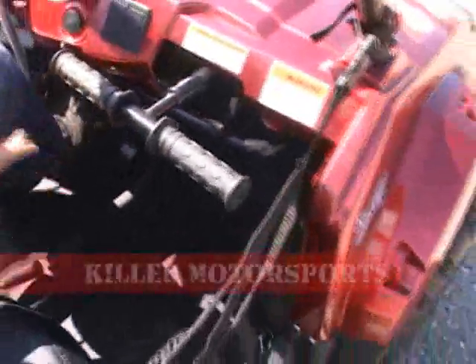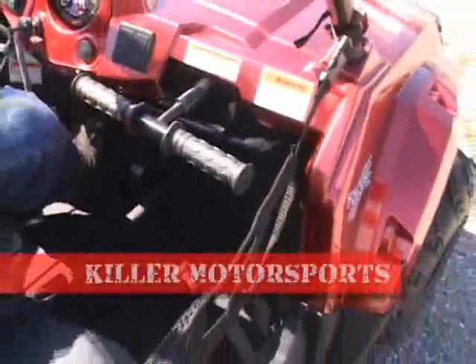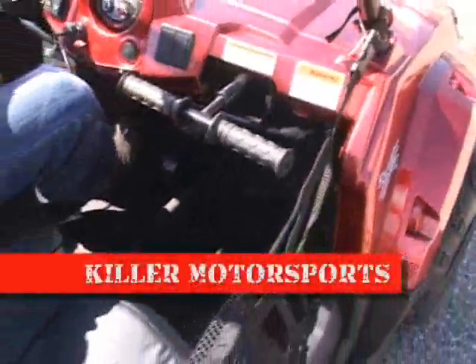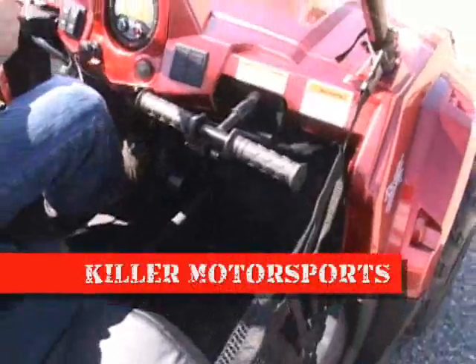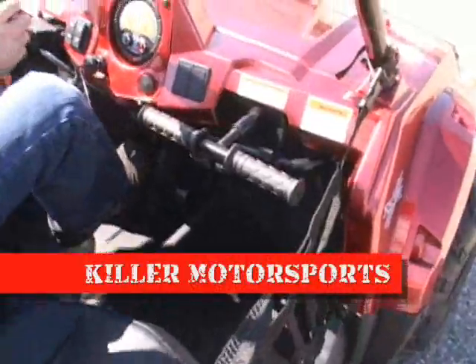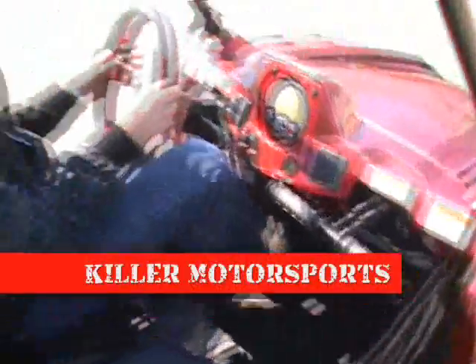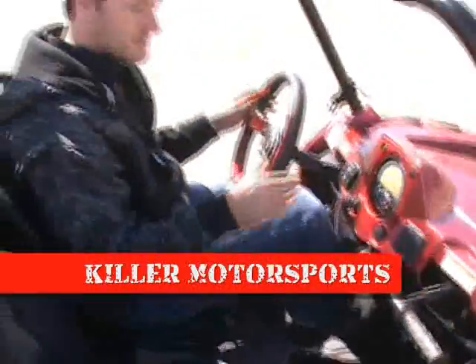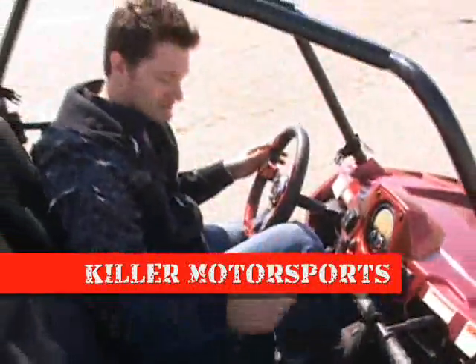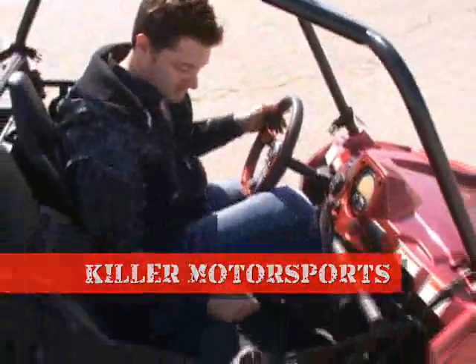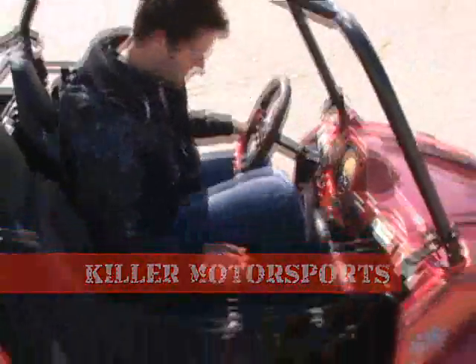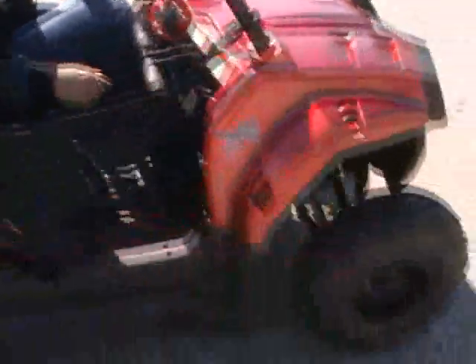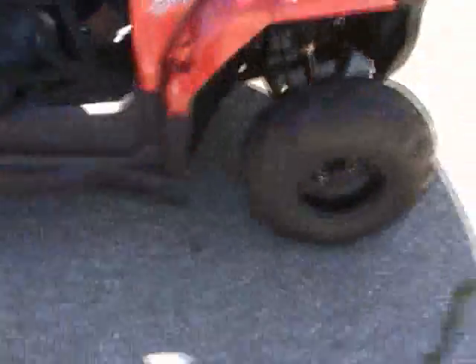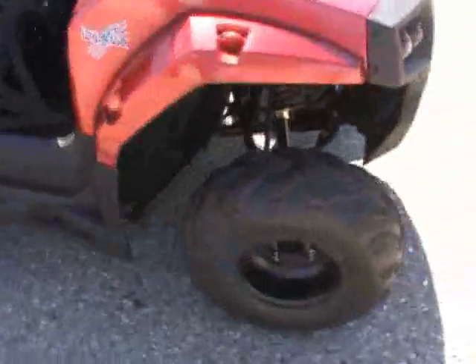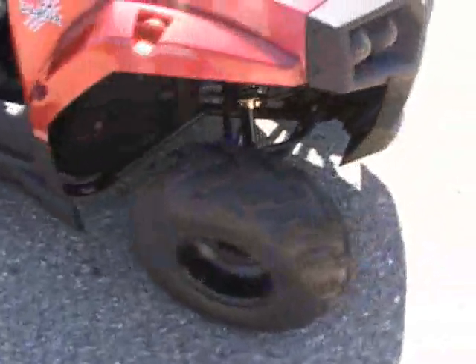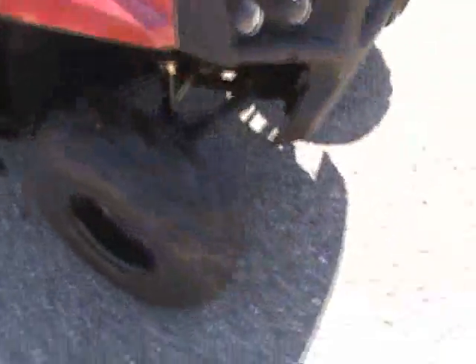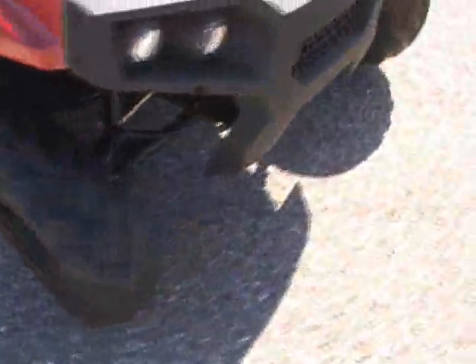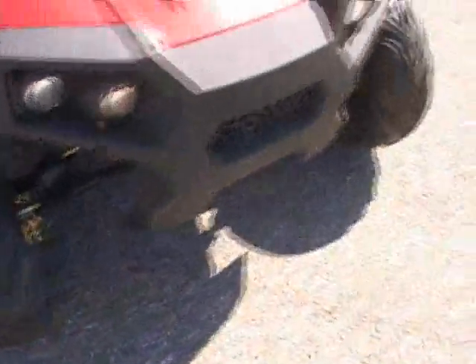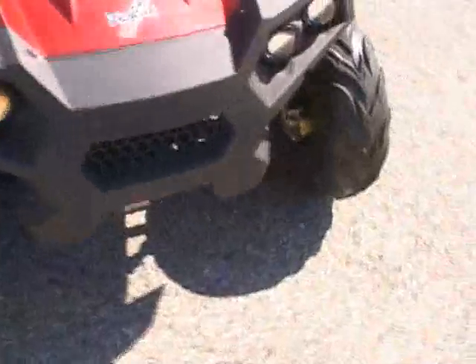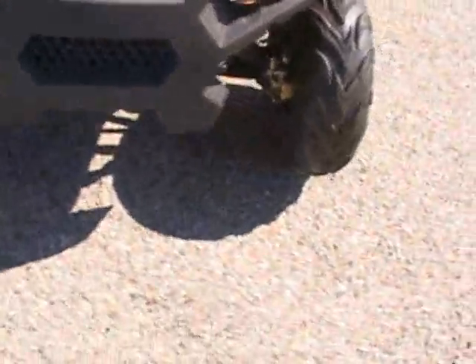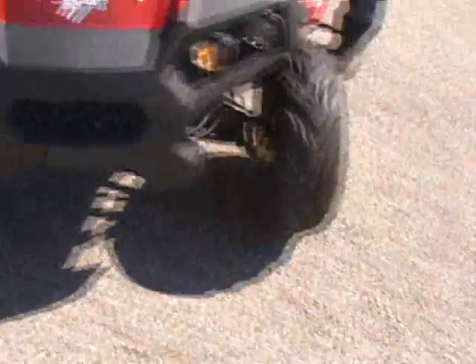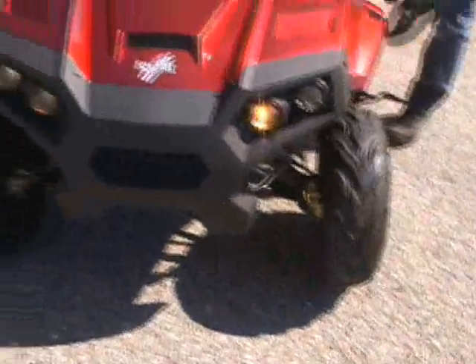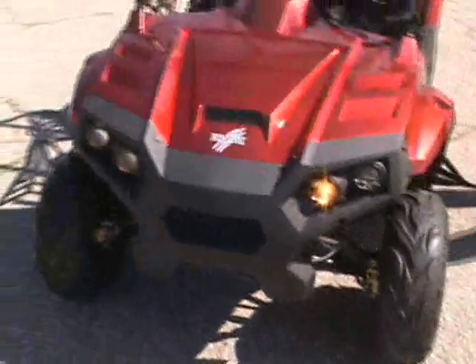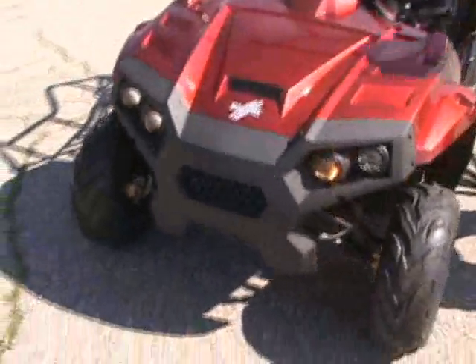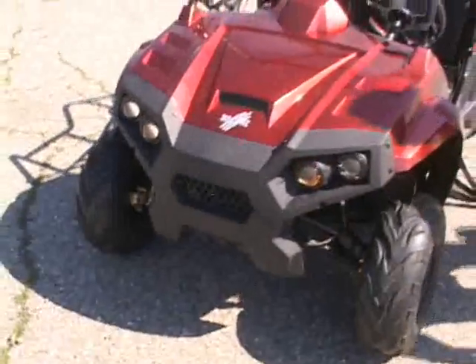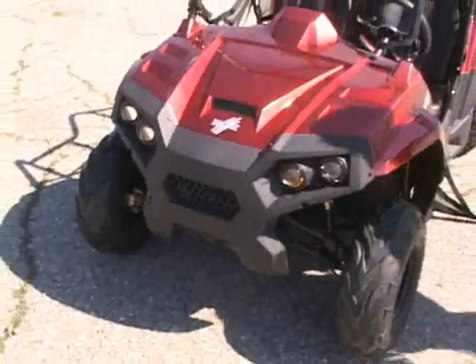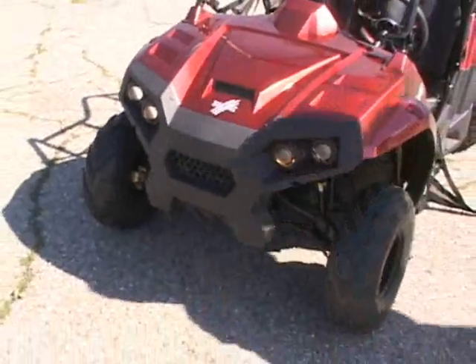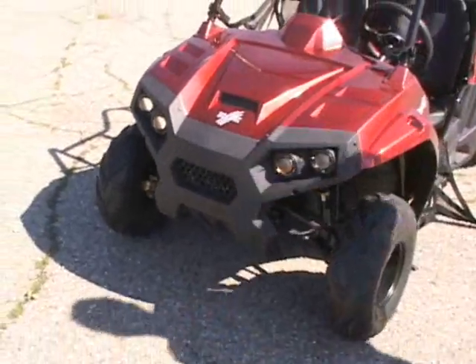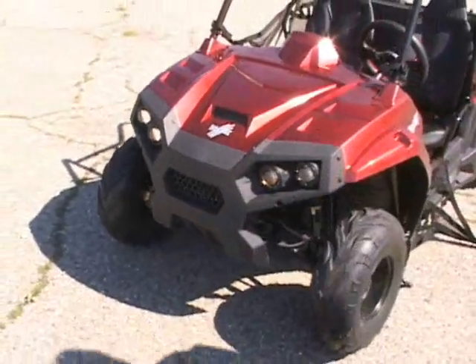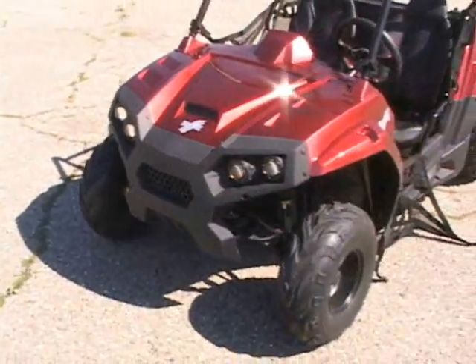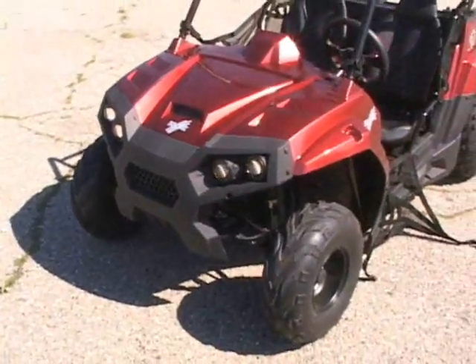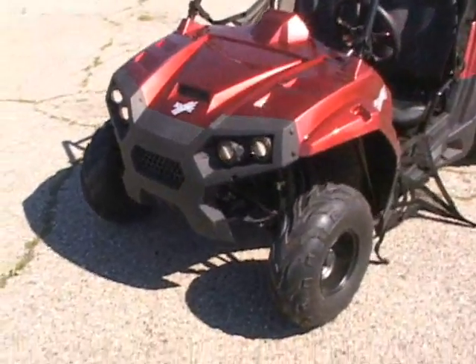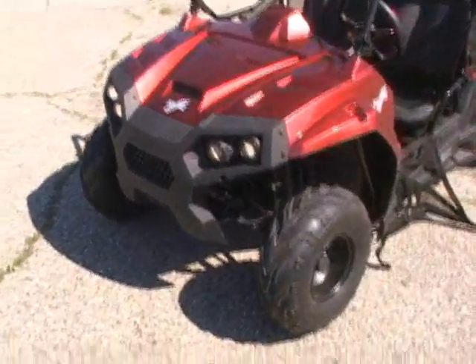It kind of fits me really pretty snug, but I think you could get a kid in here pretty well. You can see the design — it's really revolutionary. It's the first of its kind in the market.